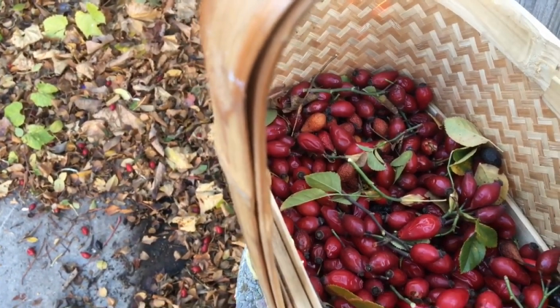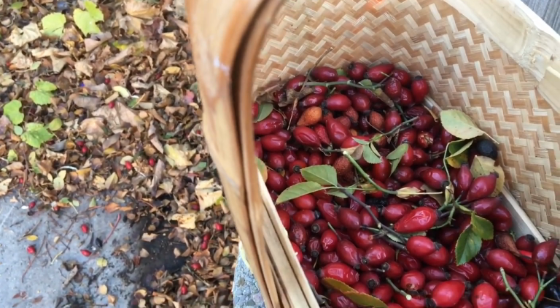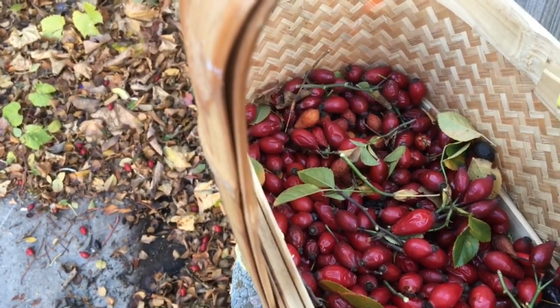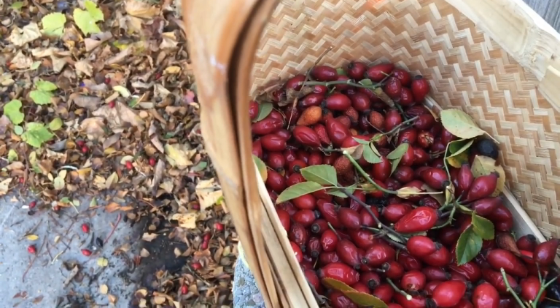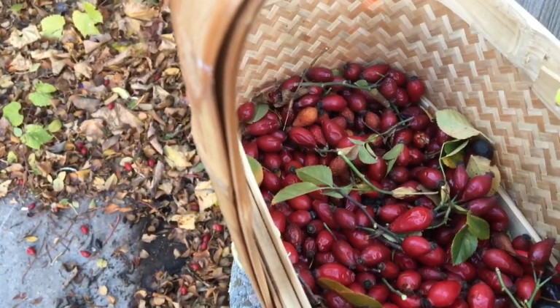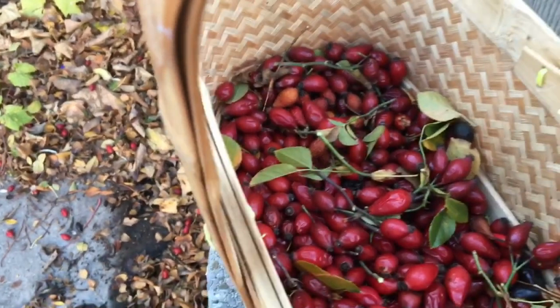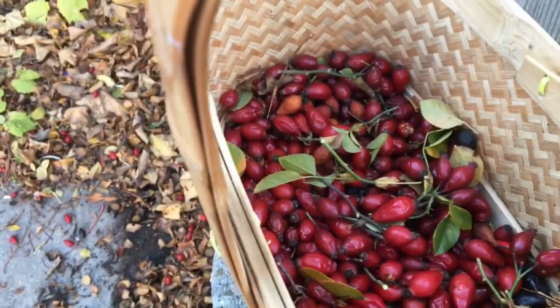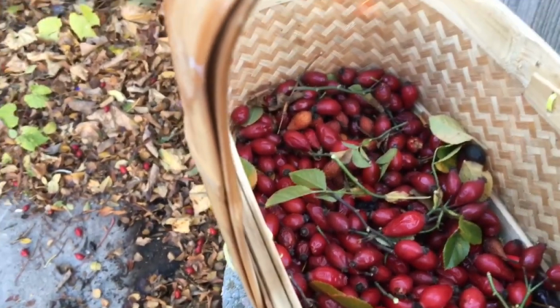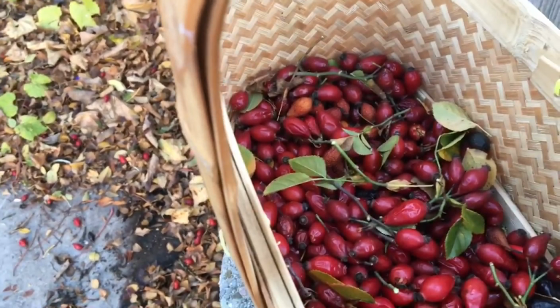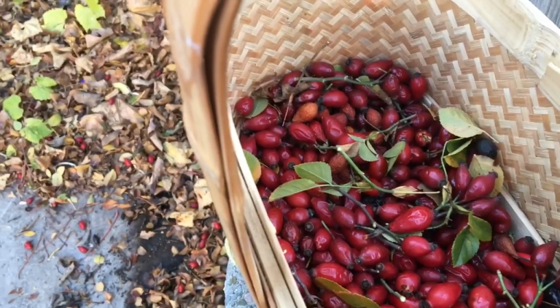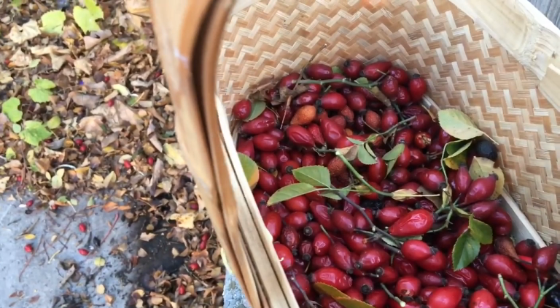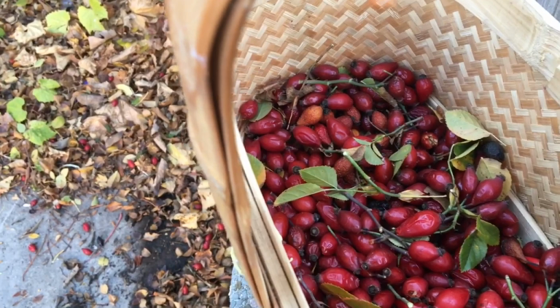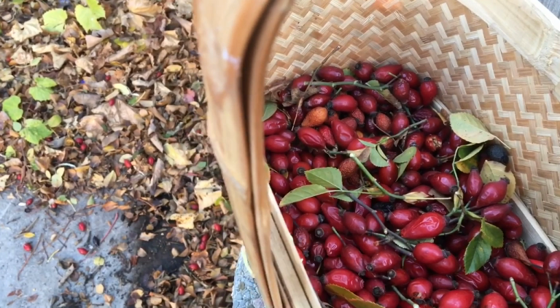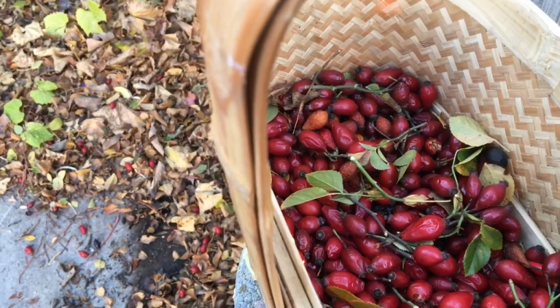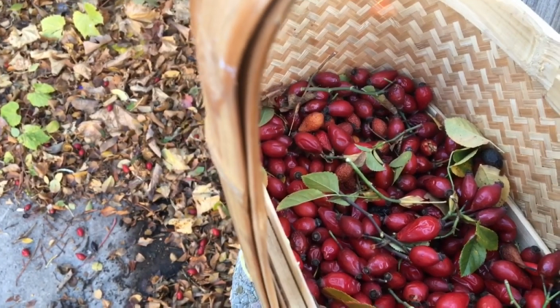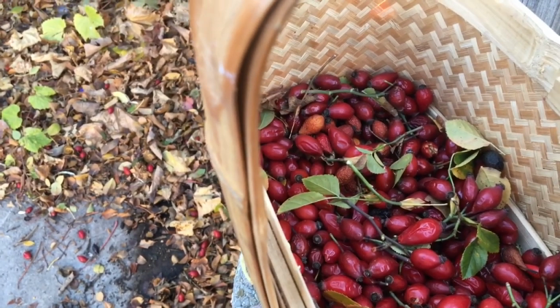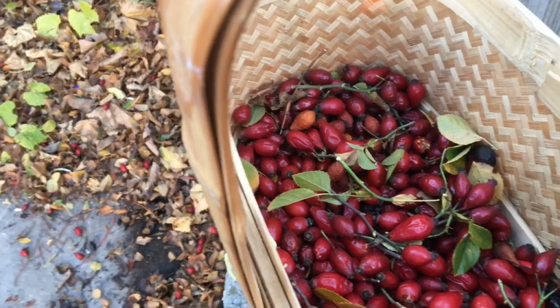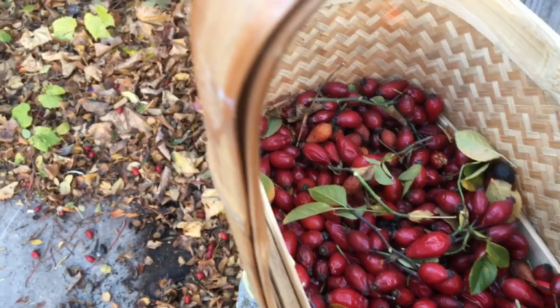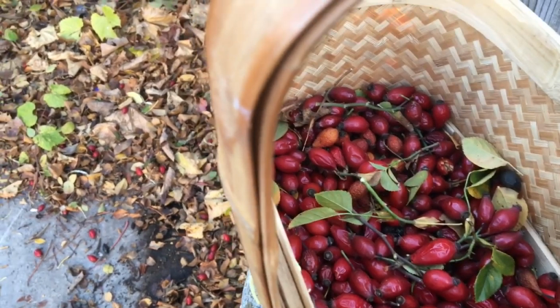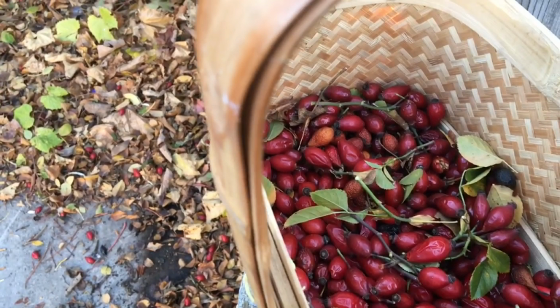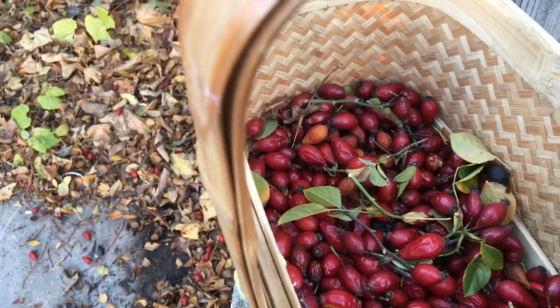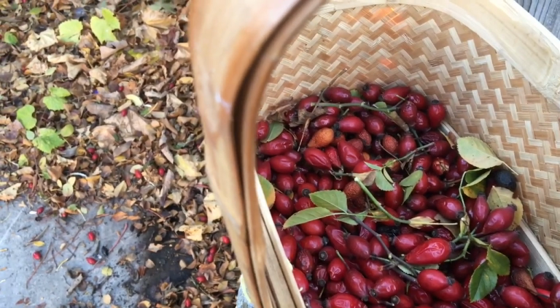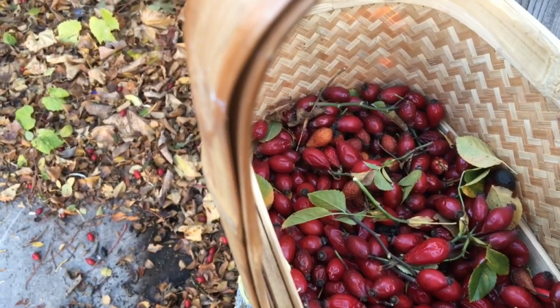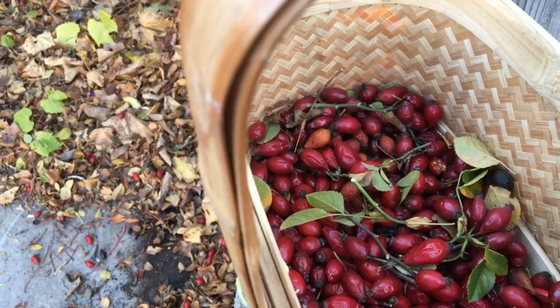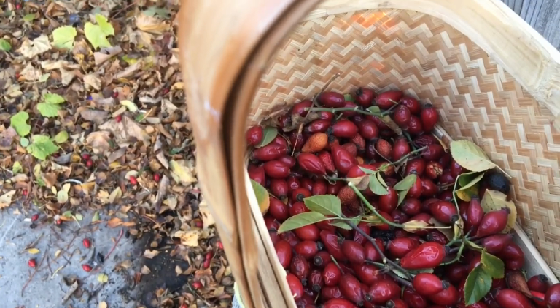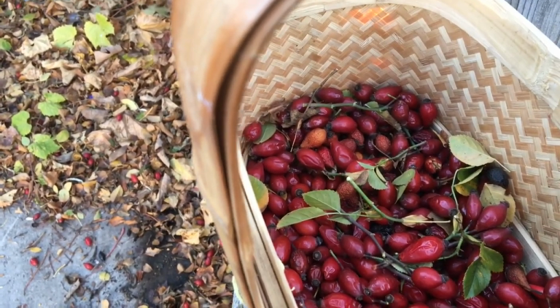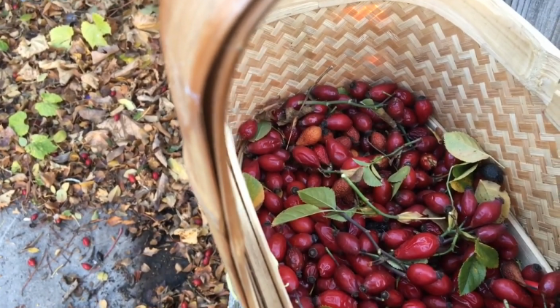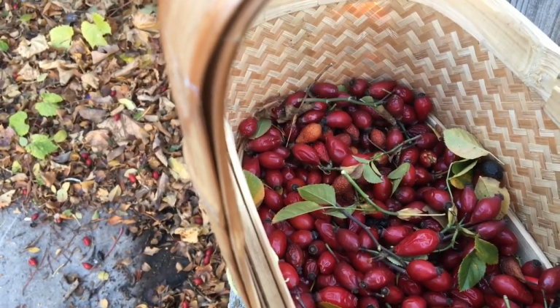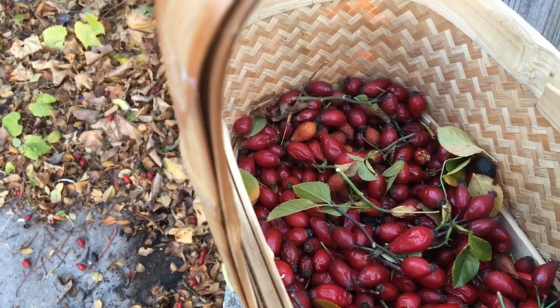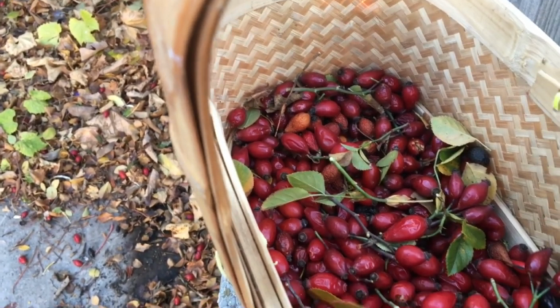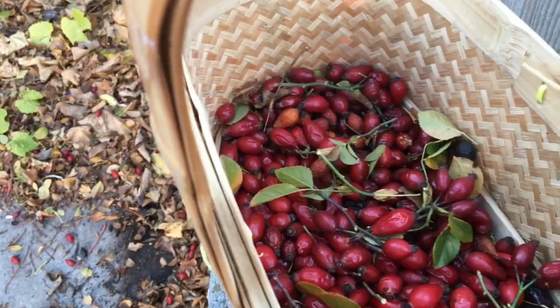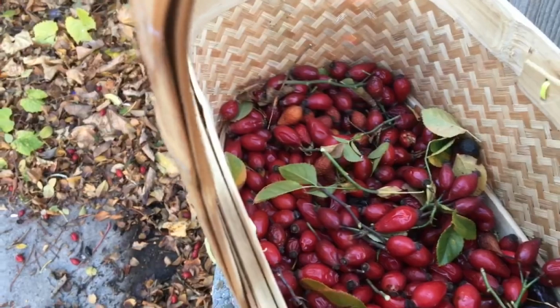We'll see if it's actually warm enough to dig a little bit, scrape a little bit of dirt up depending on how cold it is, and then we'll get them in the ground. So stay tuned.